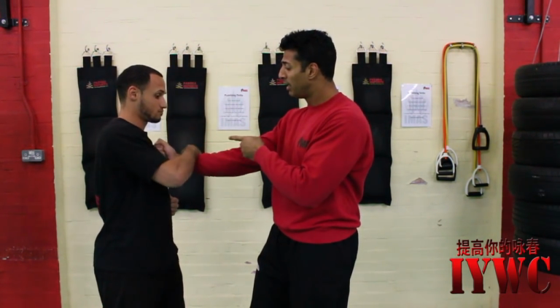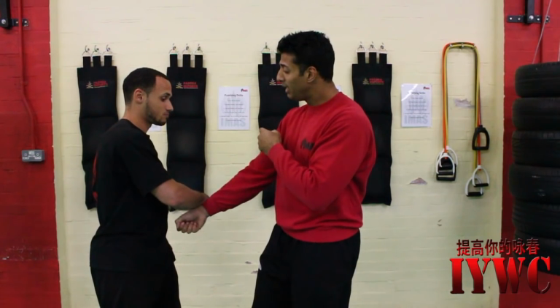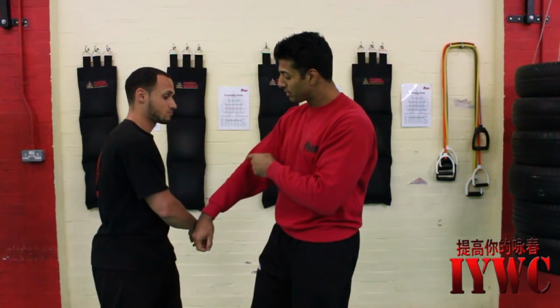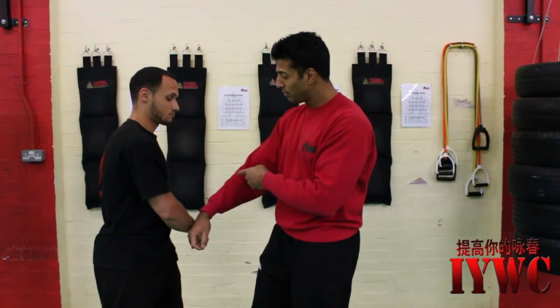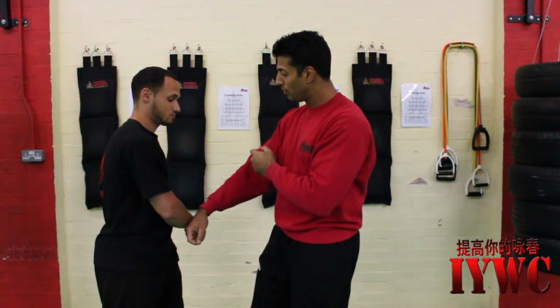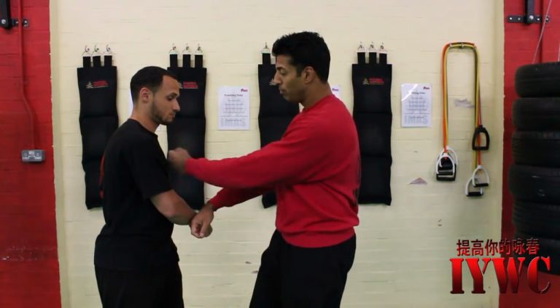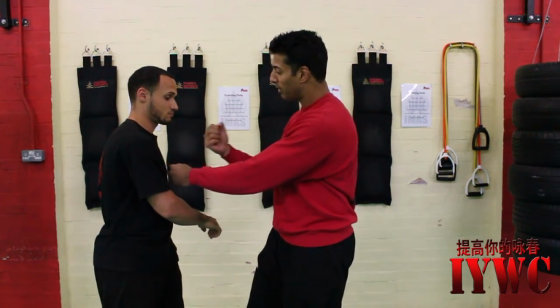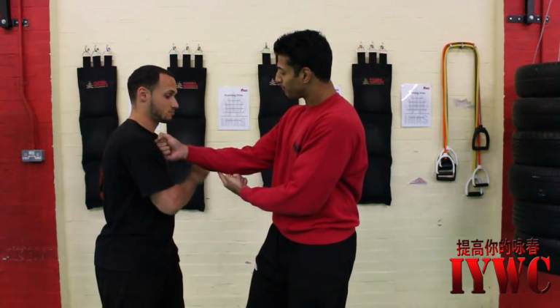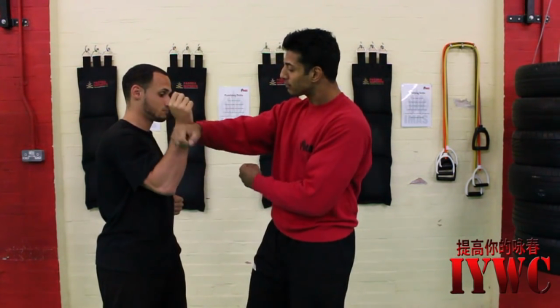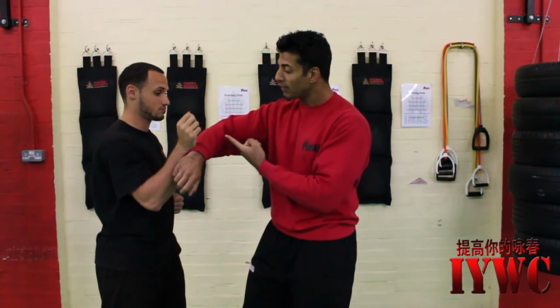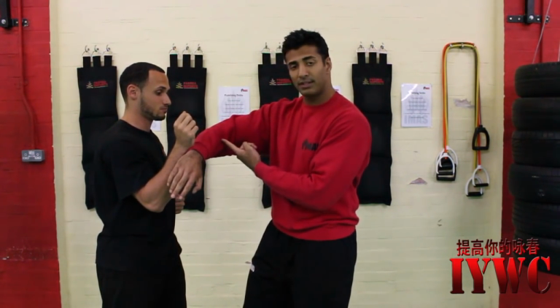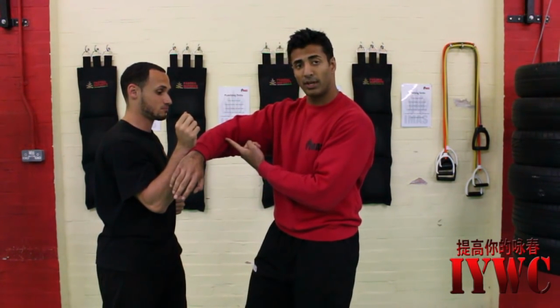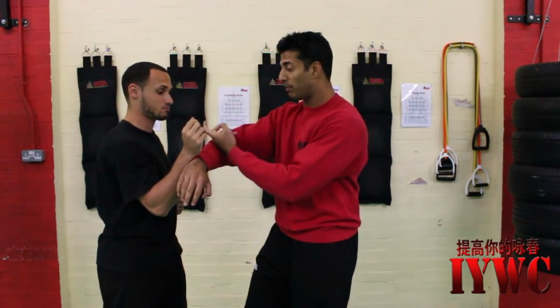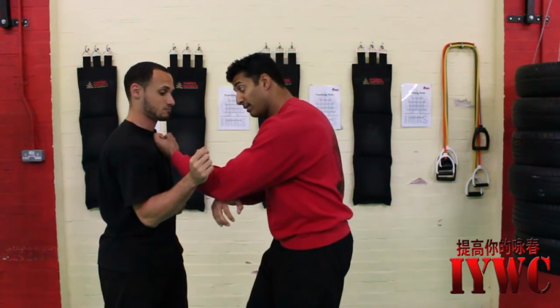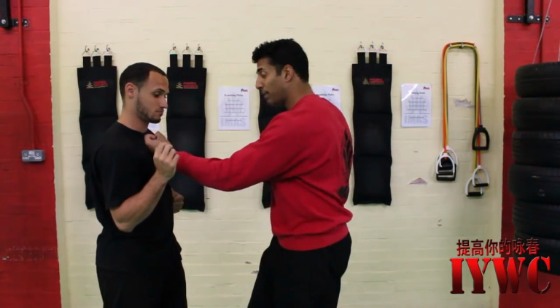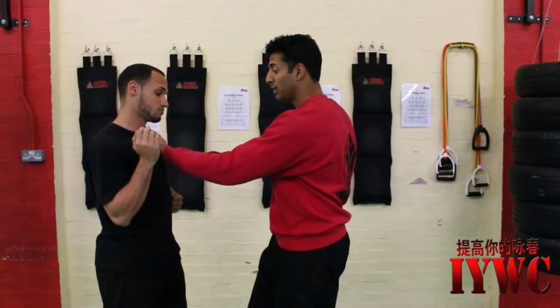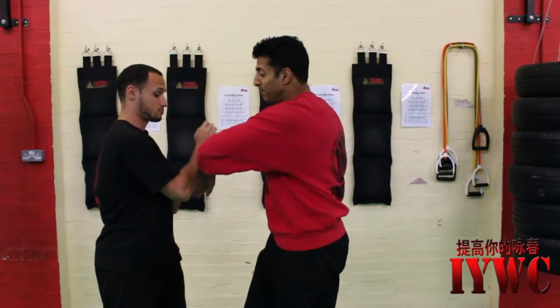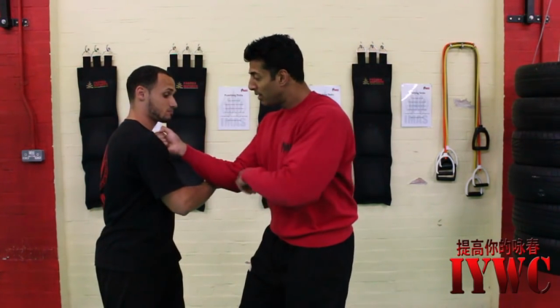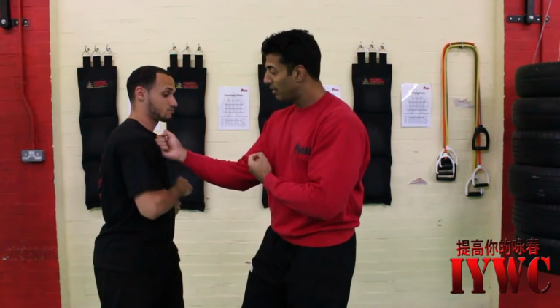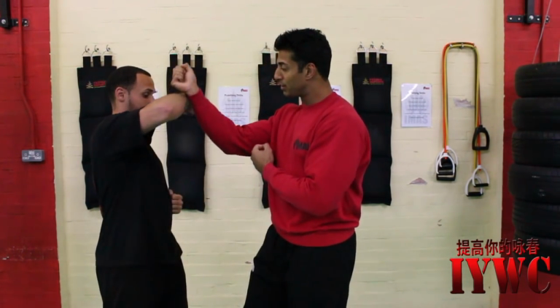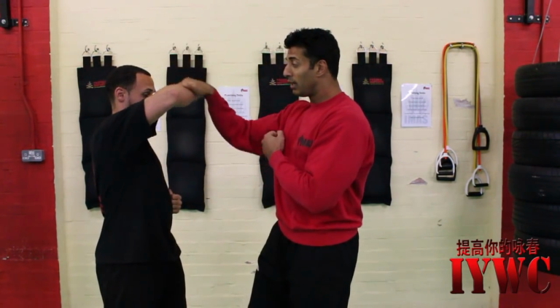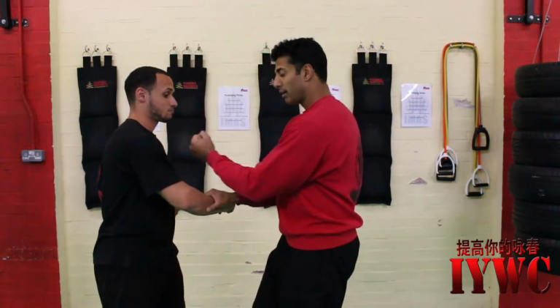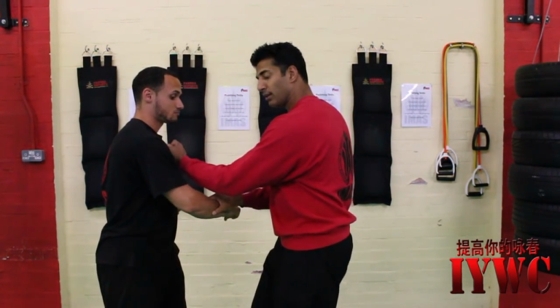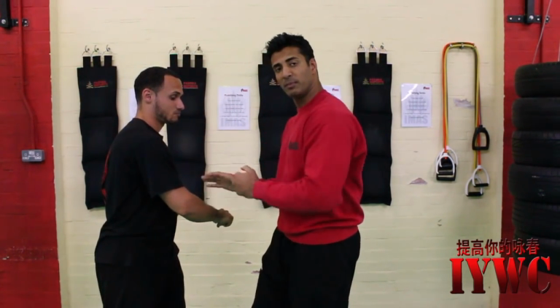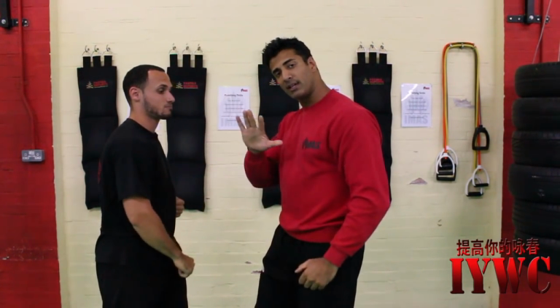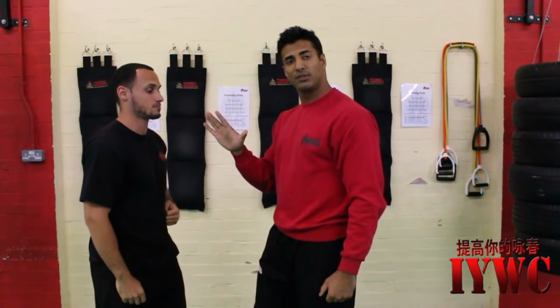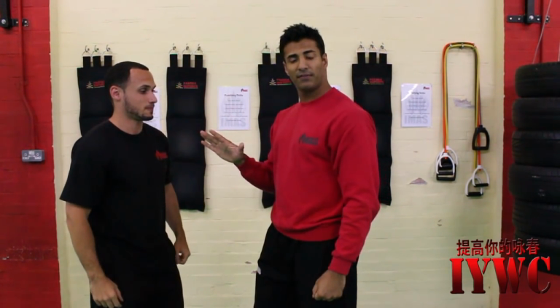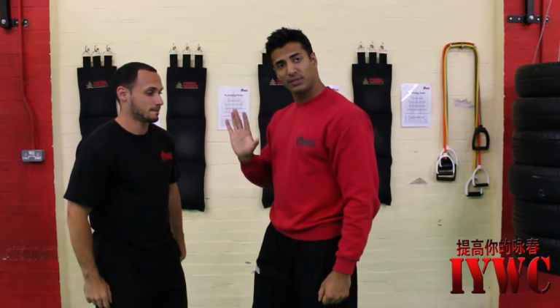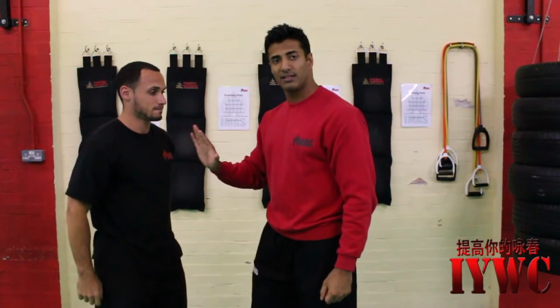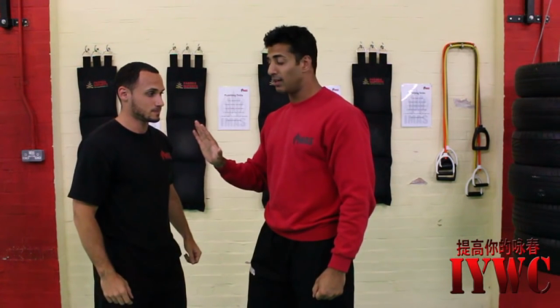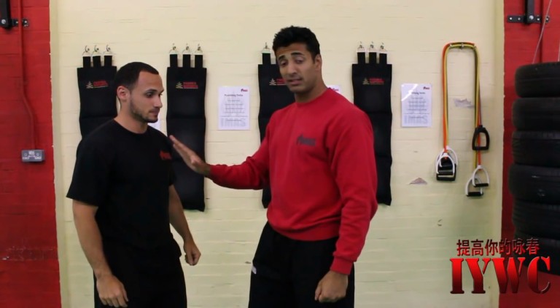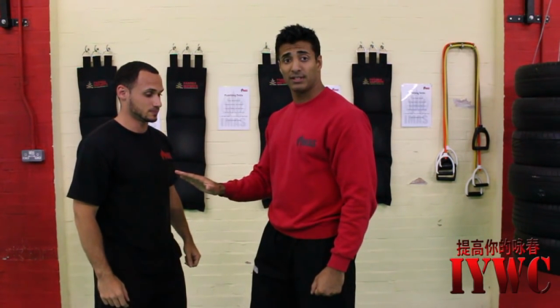He can start to move my arm and I turn into a Bong Sao, then I punch. I can start to use my Jut Sao. I can use all these different tools against his defences.